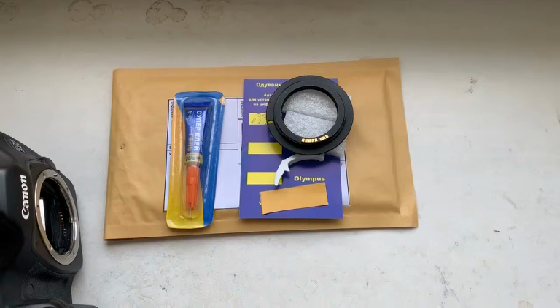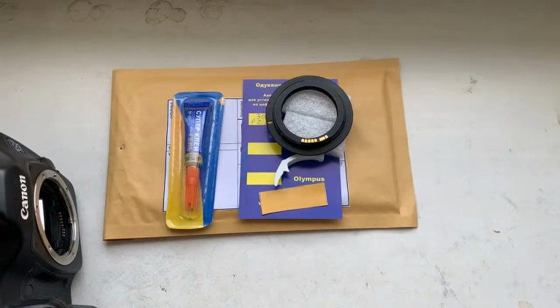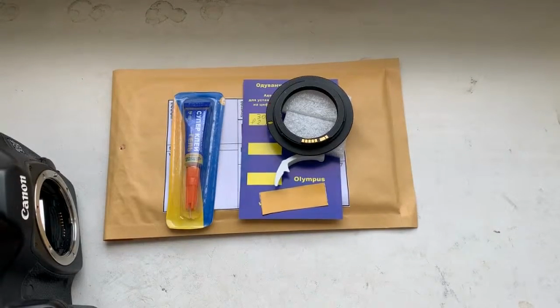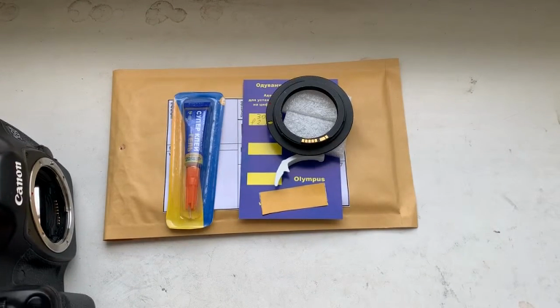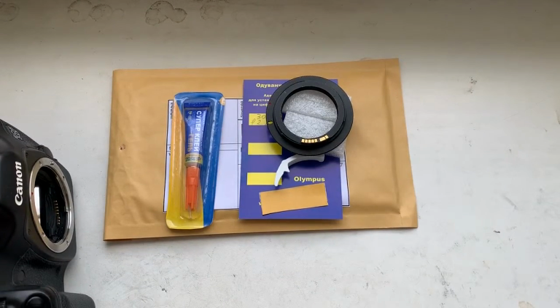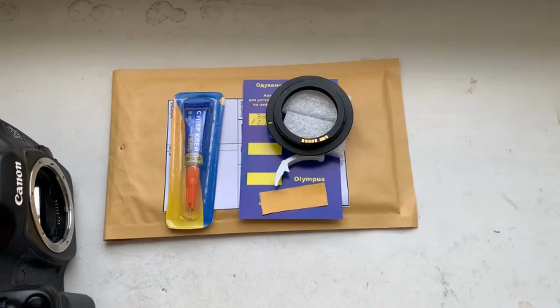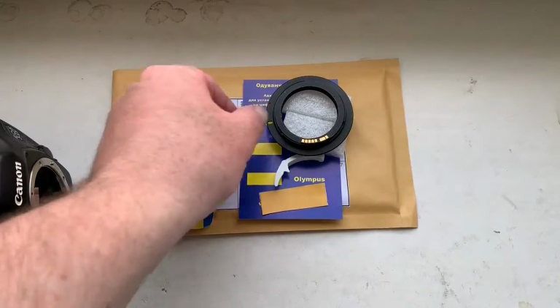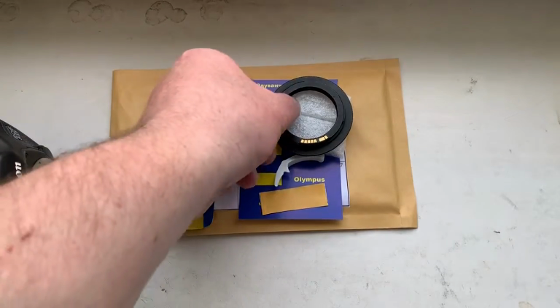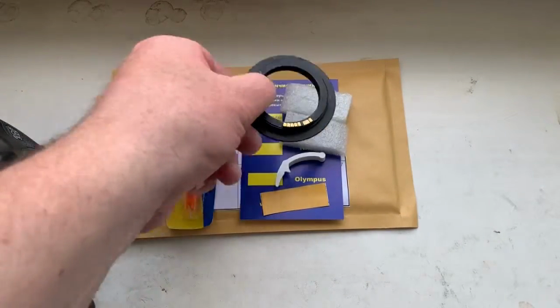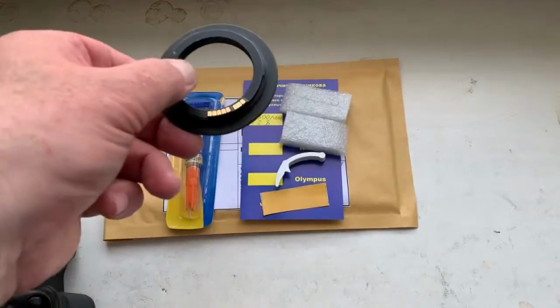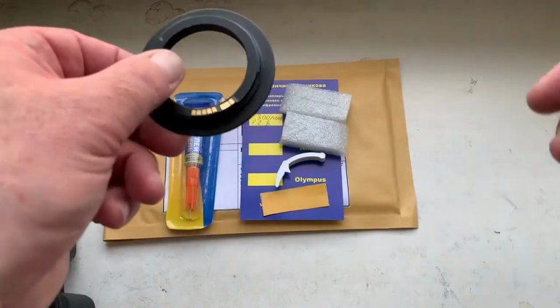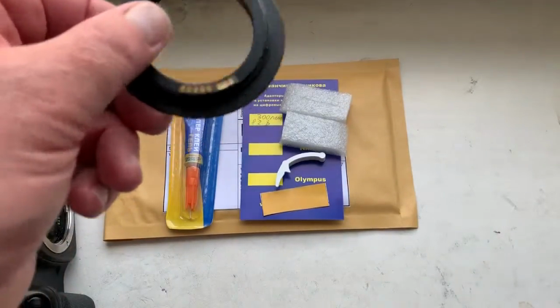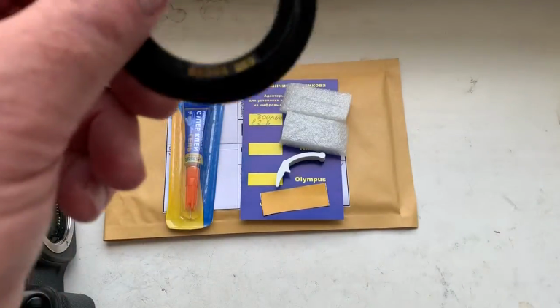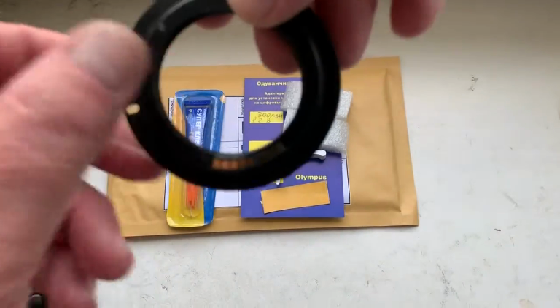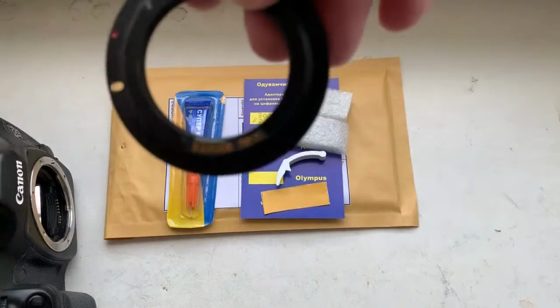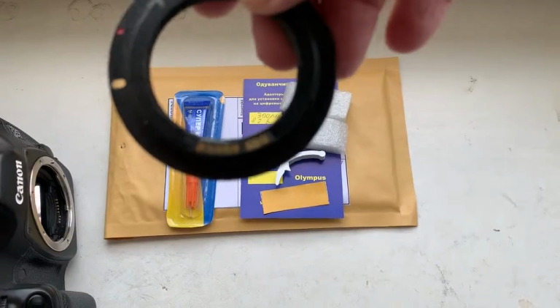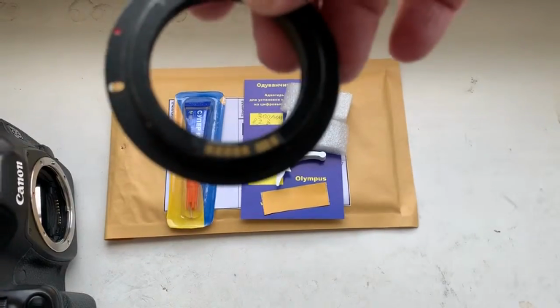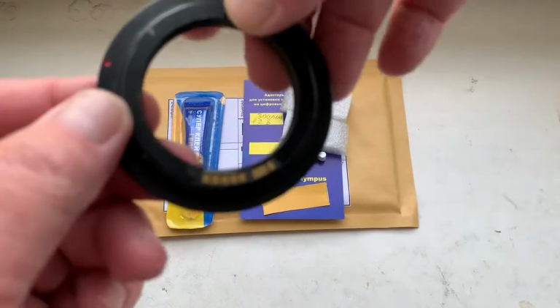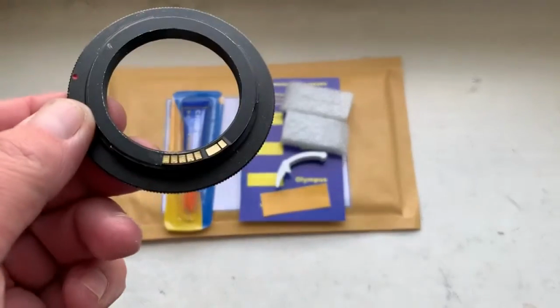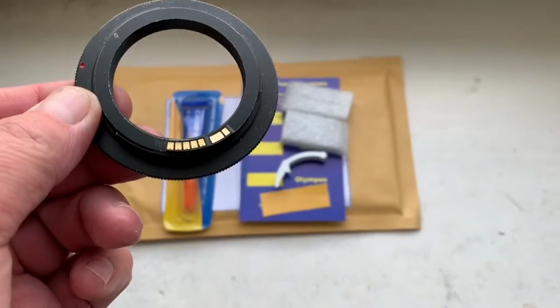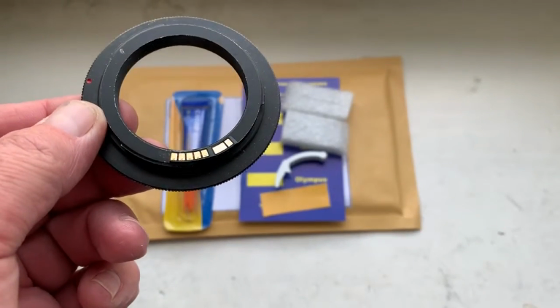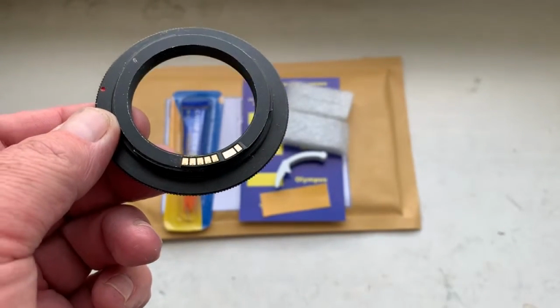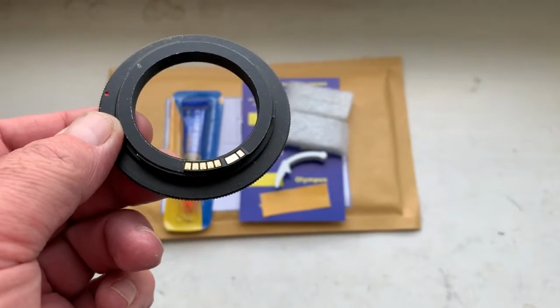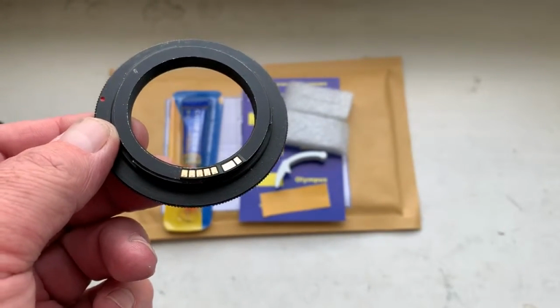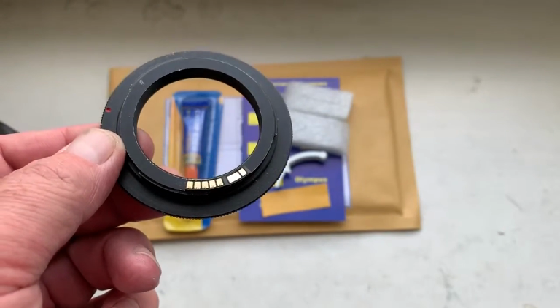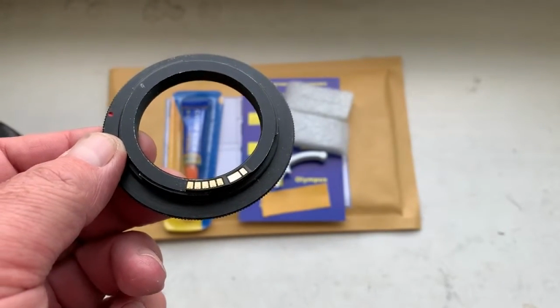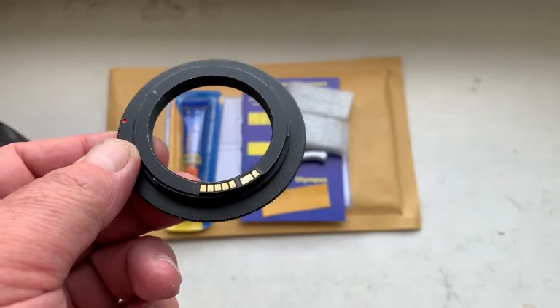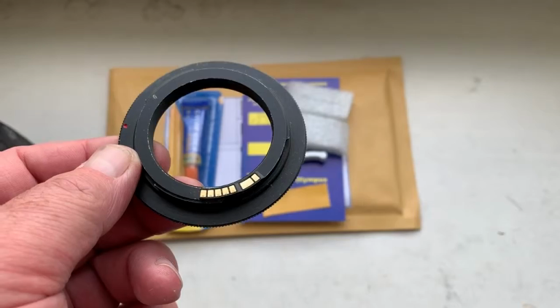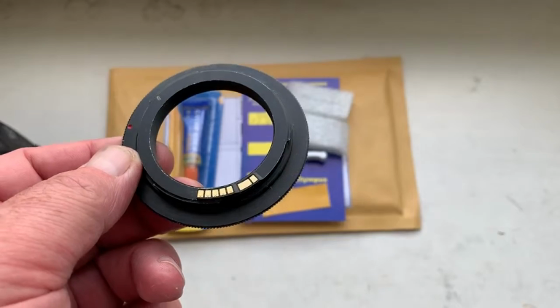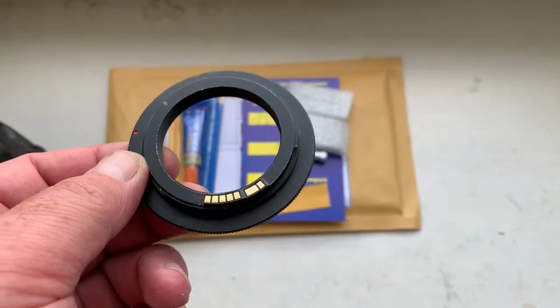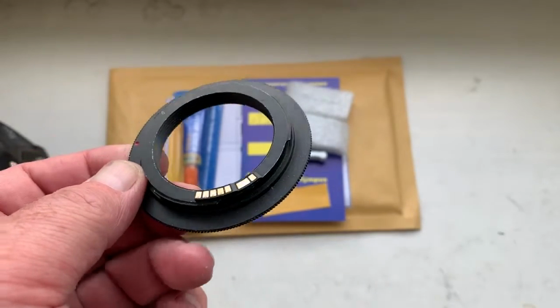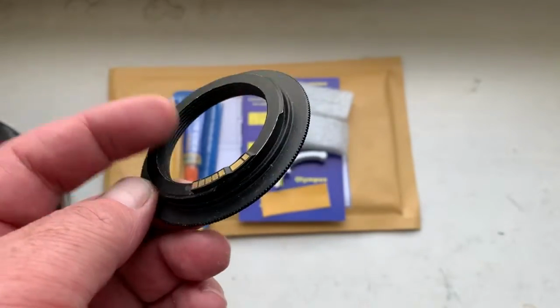Hello Jorge, this video is about your chip. Look, this is your chip installed on my testing adapter with help of double-sided adhesive tape.